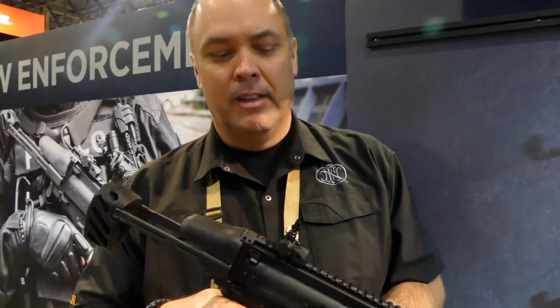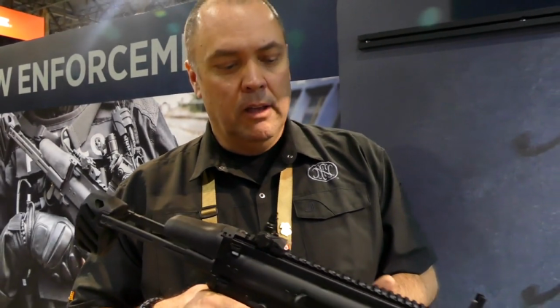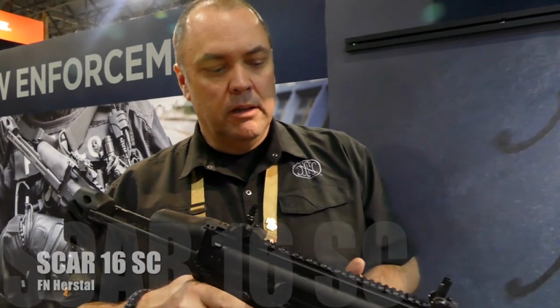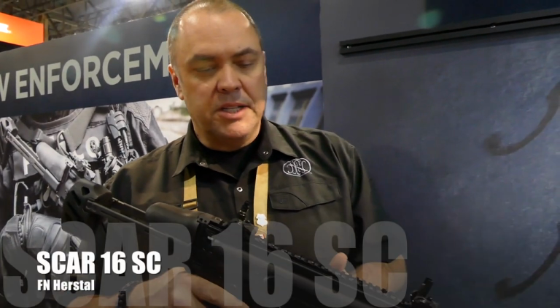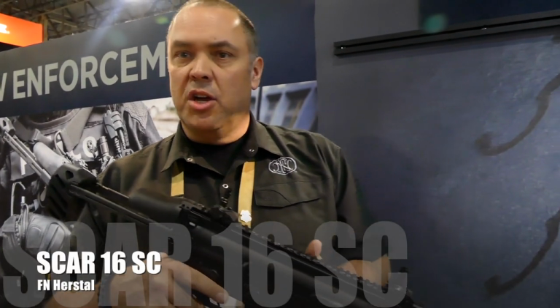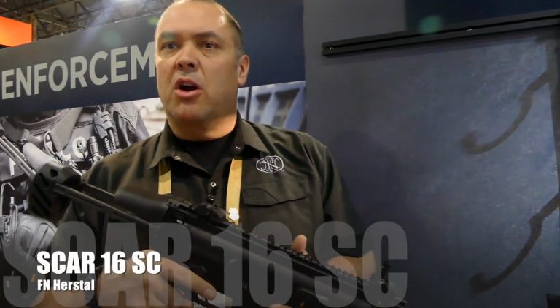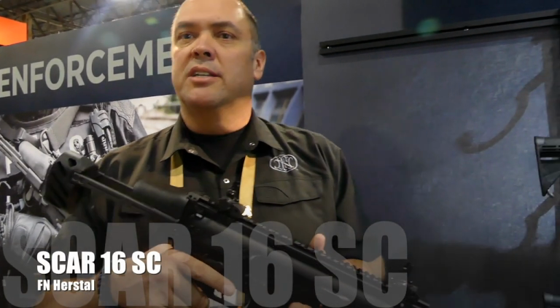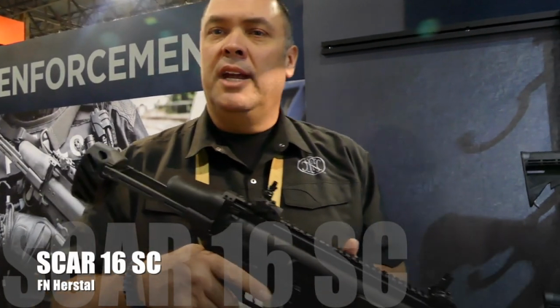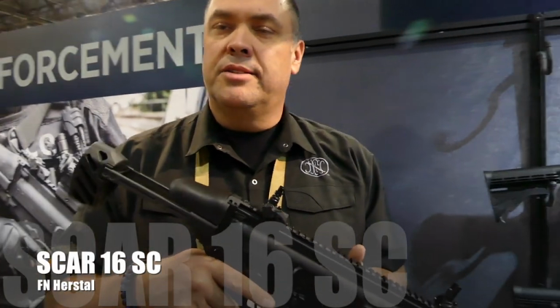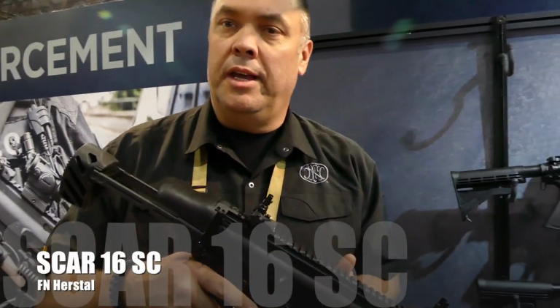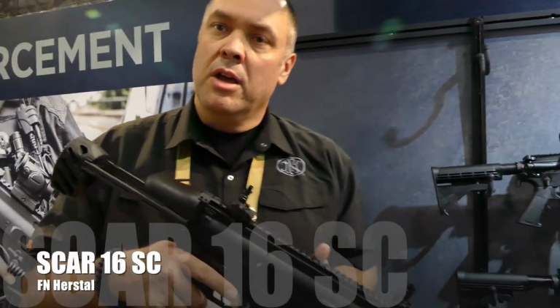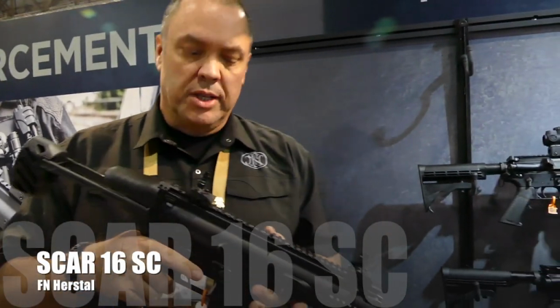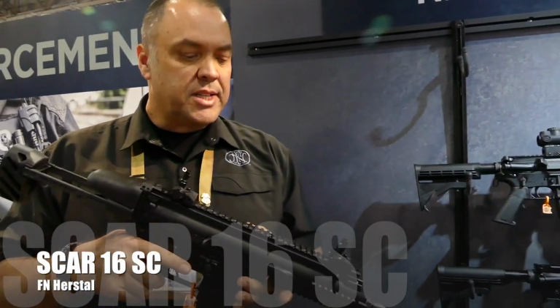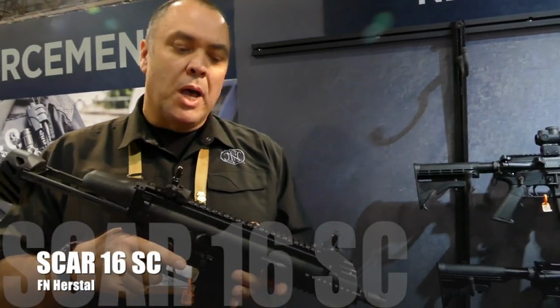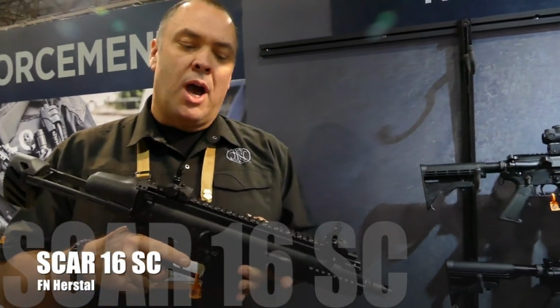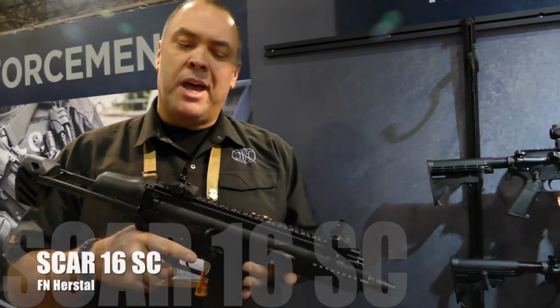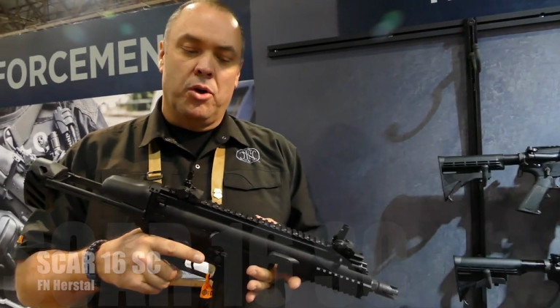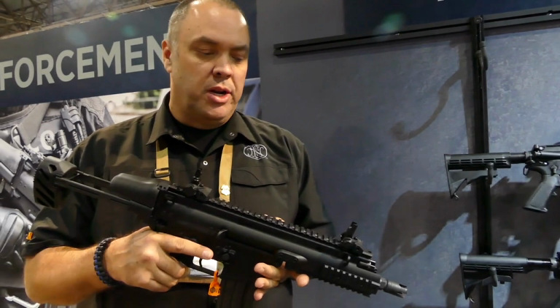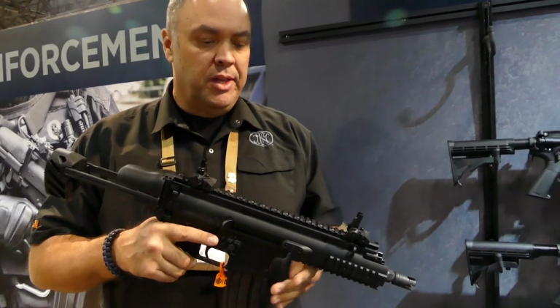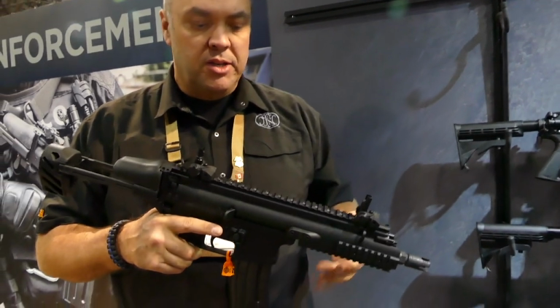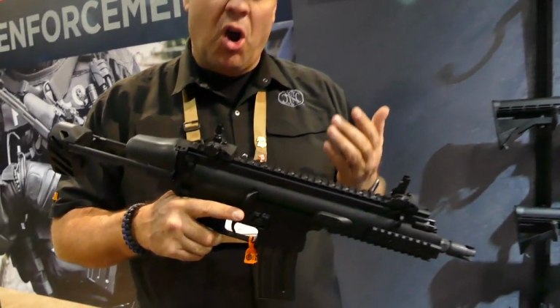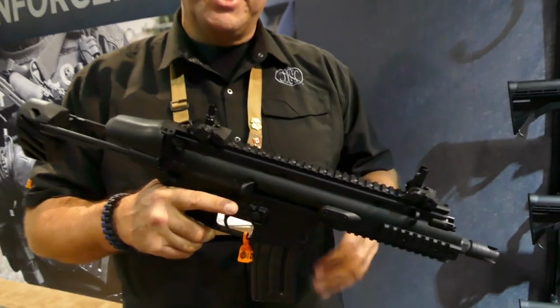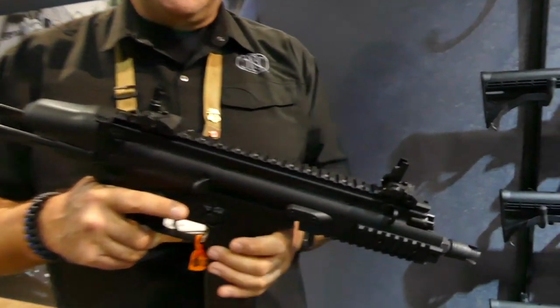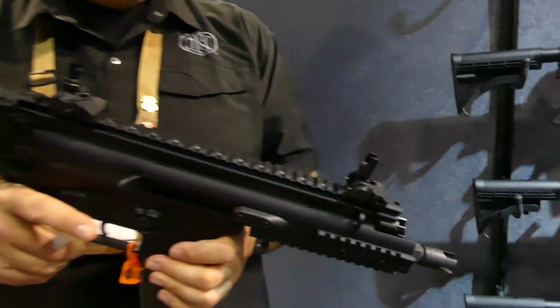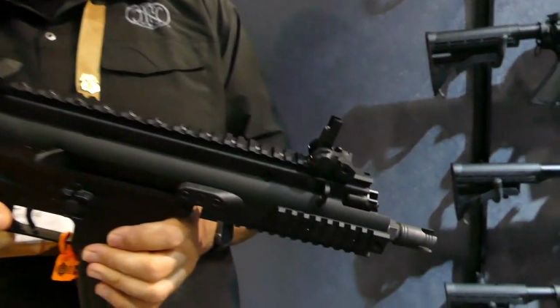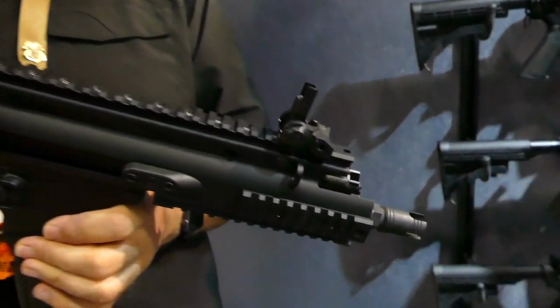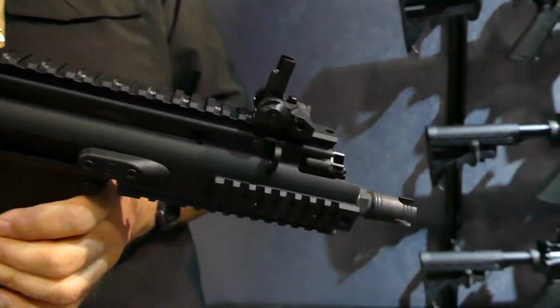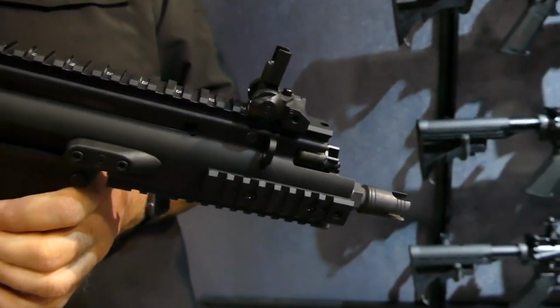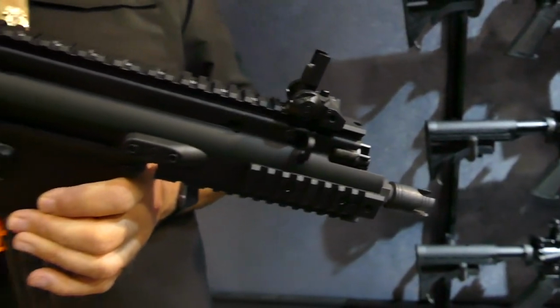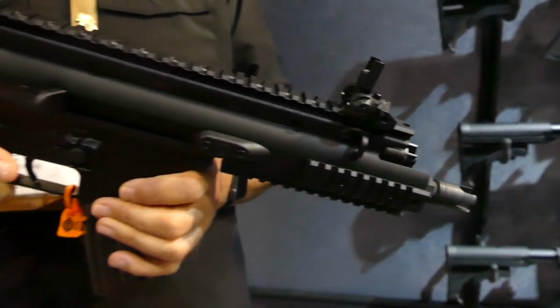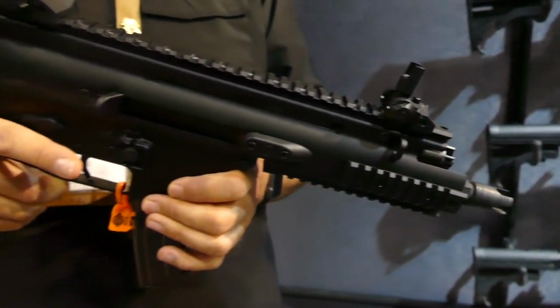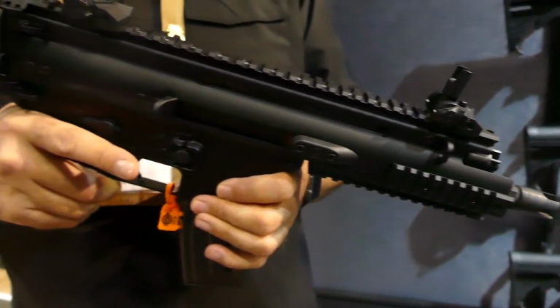What is this? This is our SCAR-16 SC. This is the subcompact version of the SCAR-16. This is a 7.5 inch barrel.